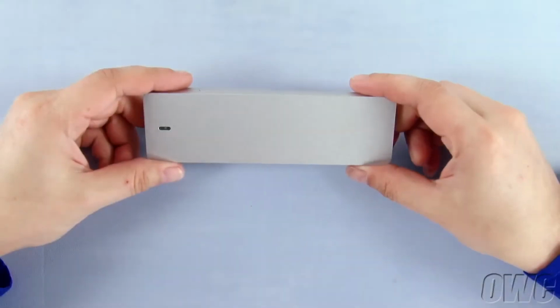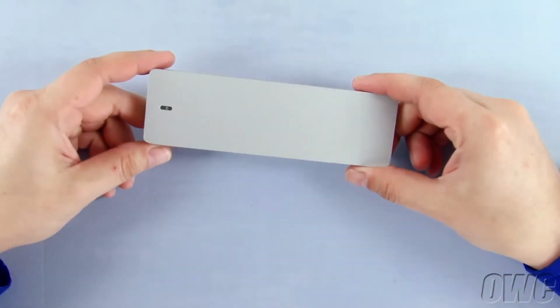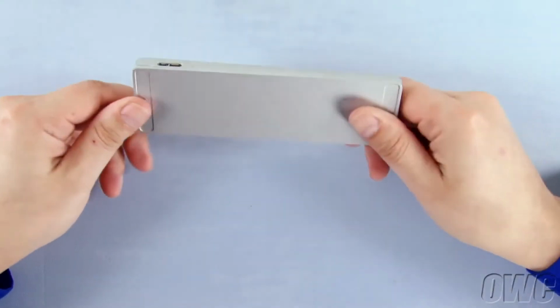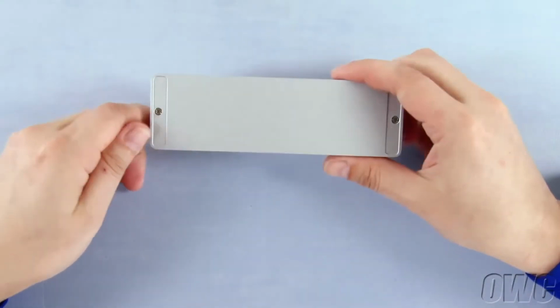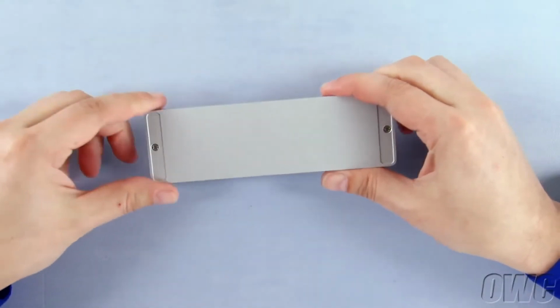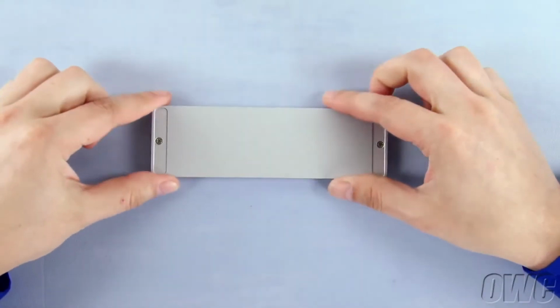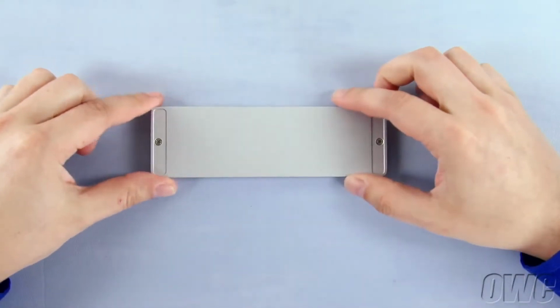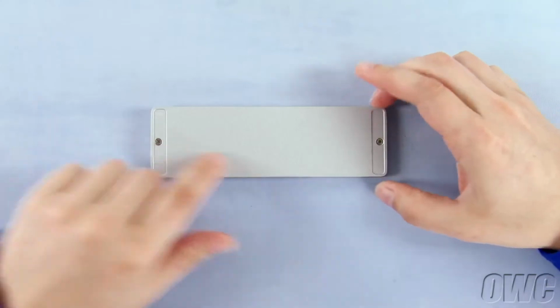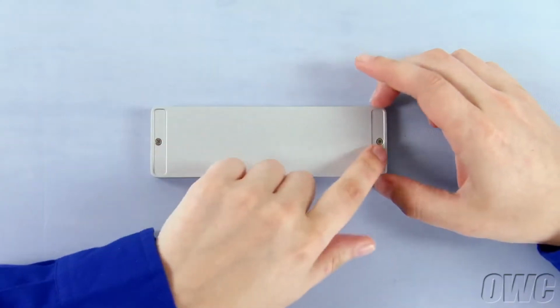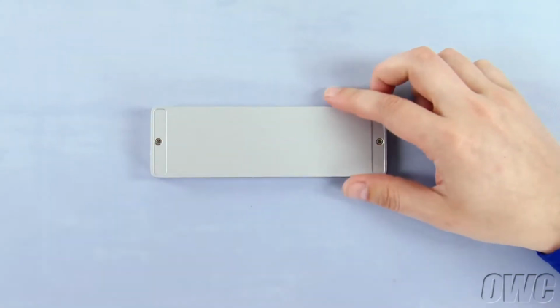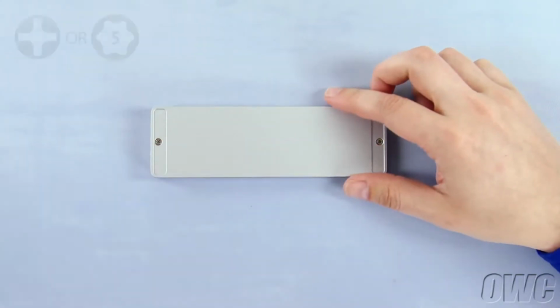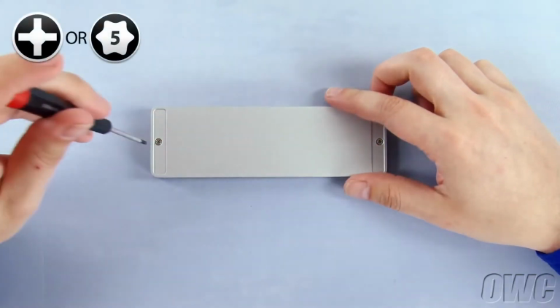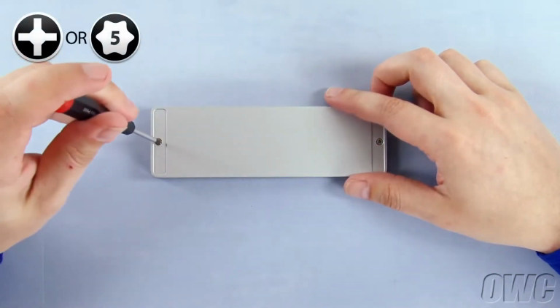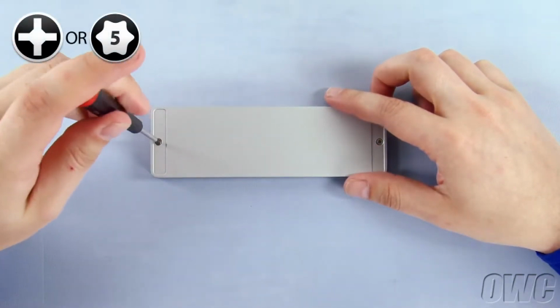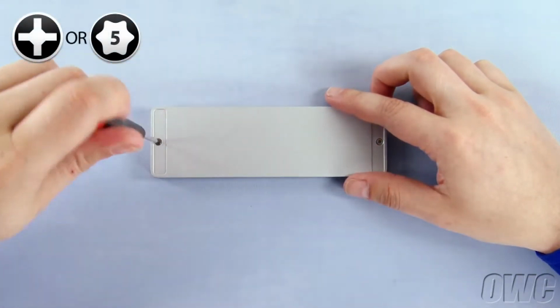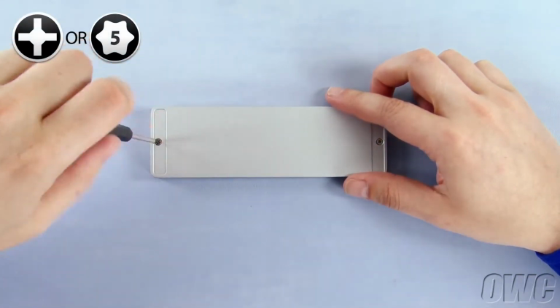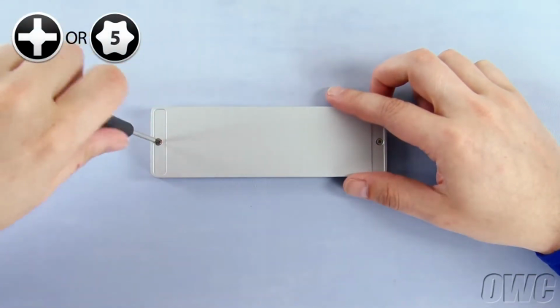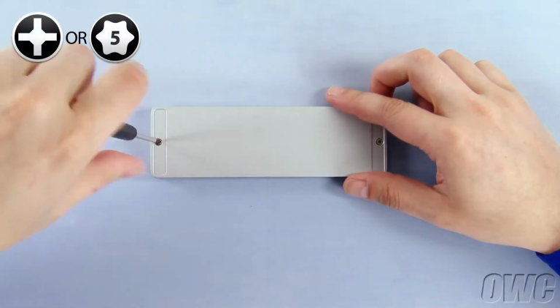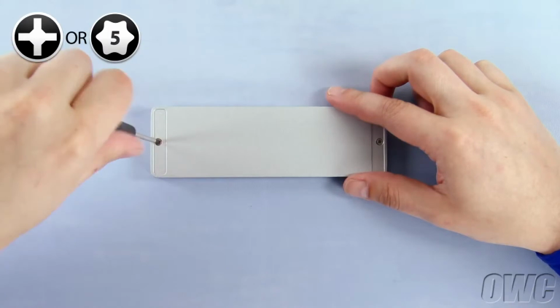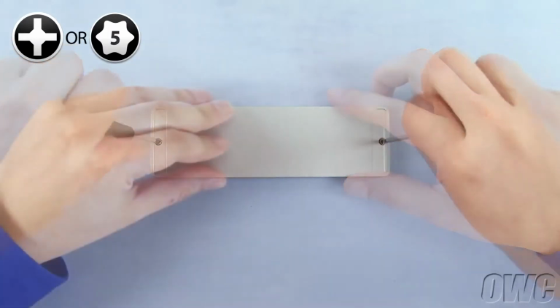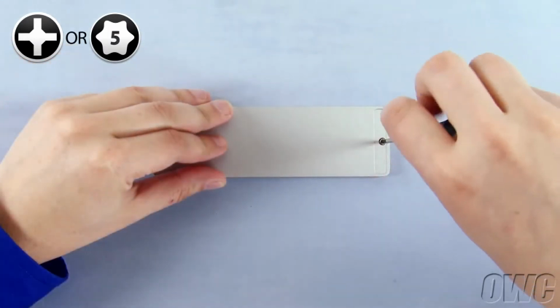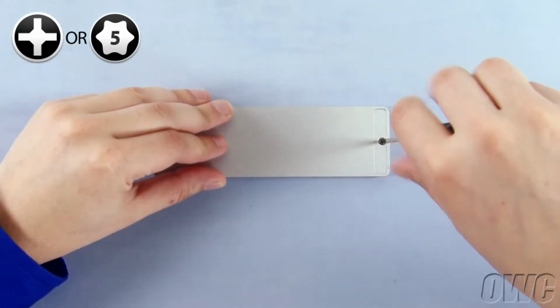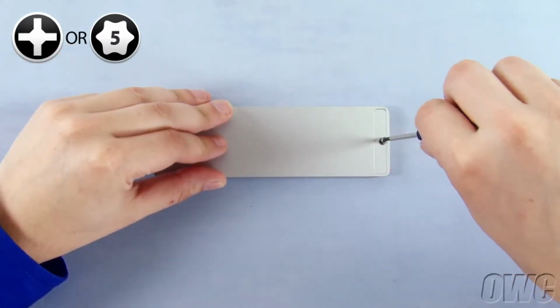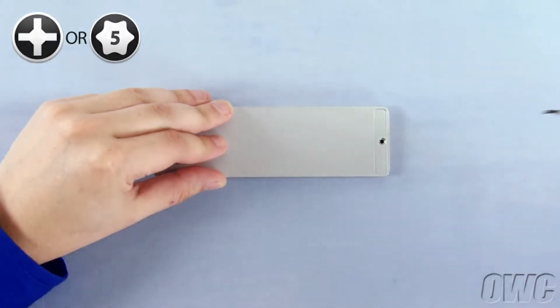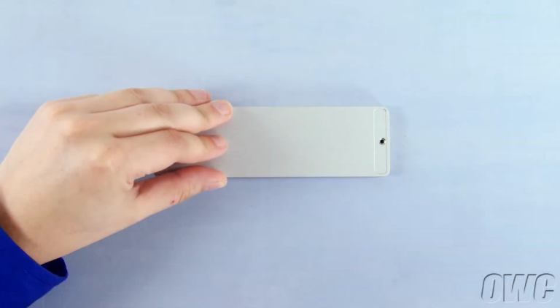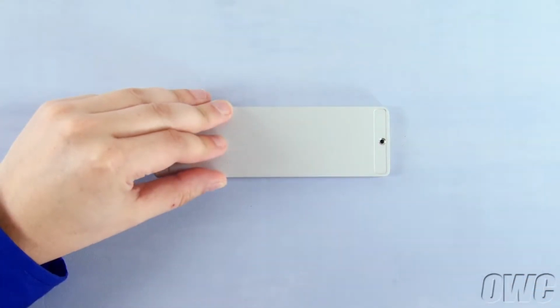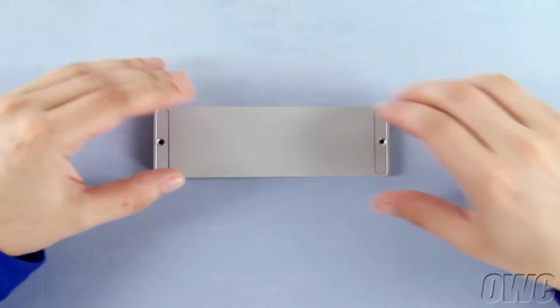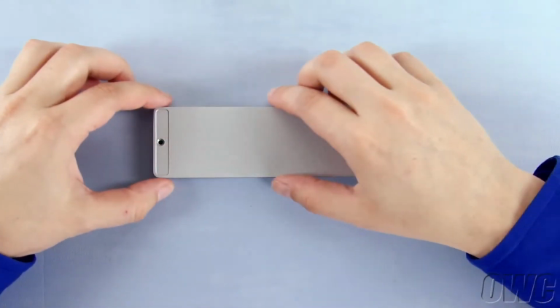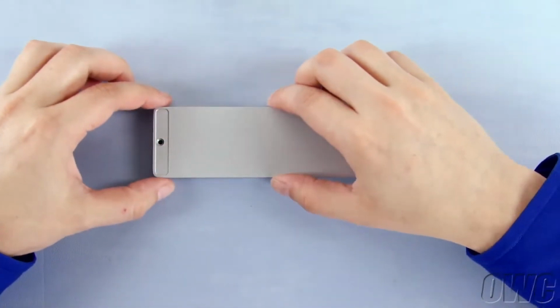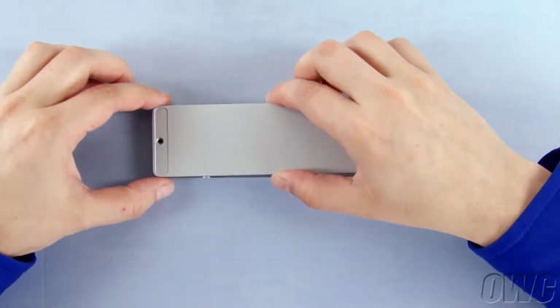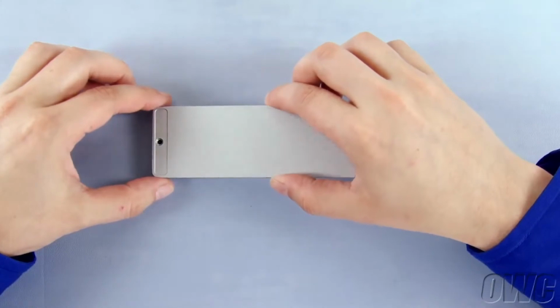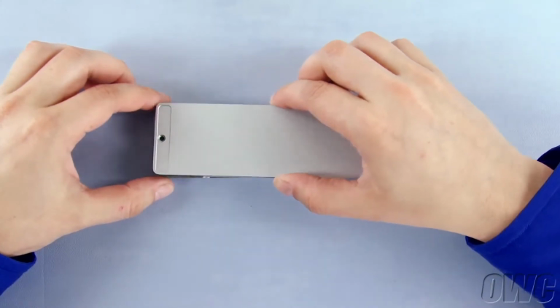The first thing to do is flip the Envoy over and remove these two small Phillips screws. You can then lift the bottom cover off.